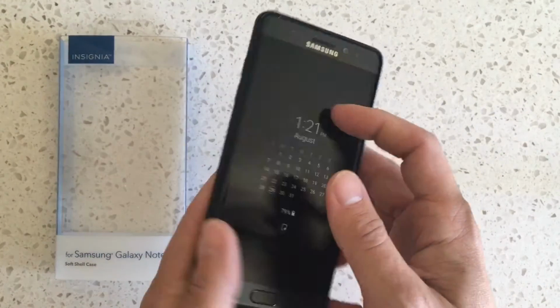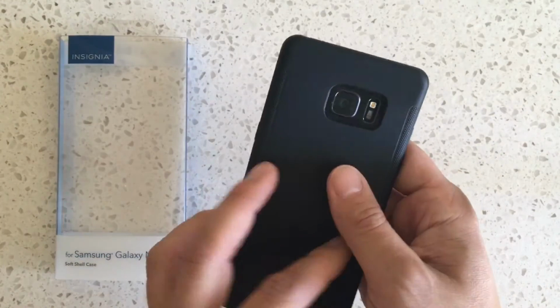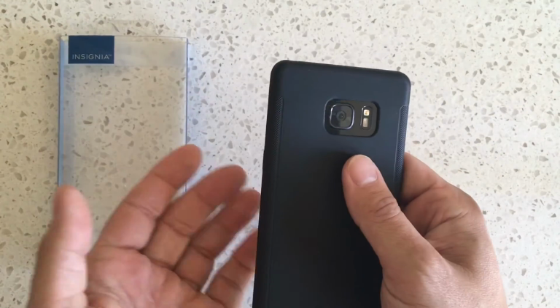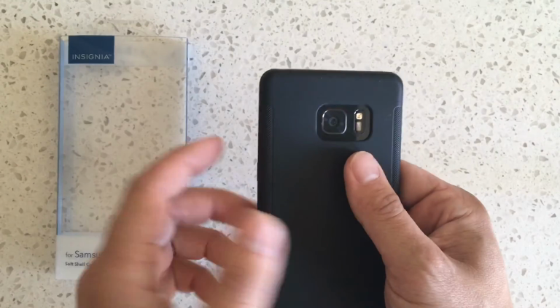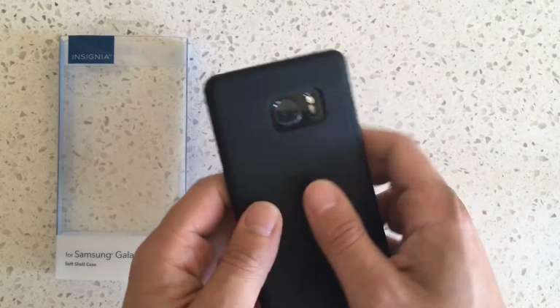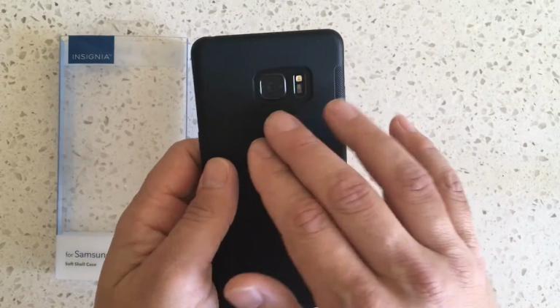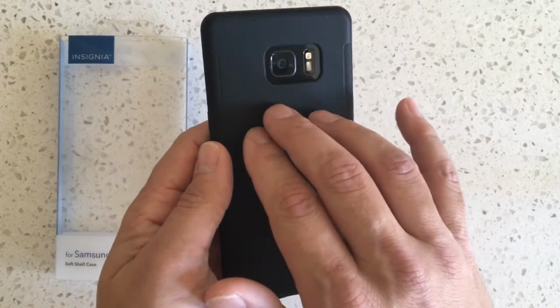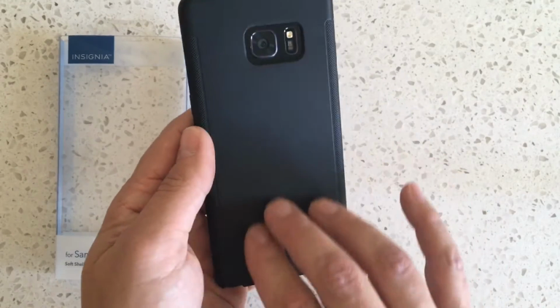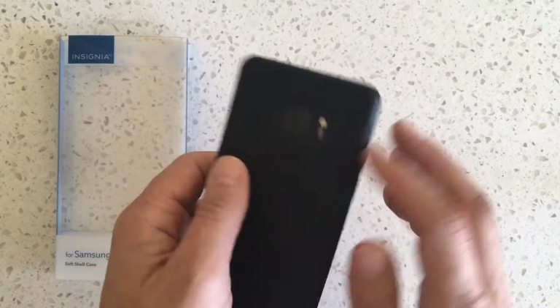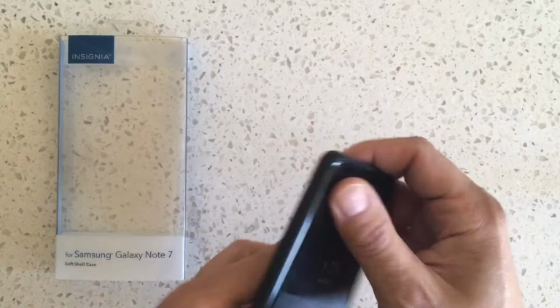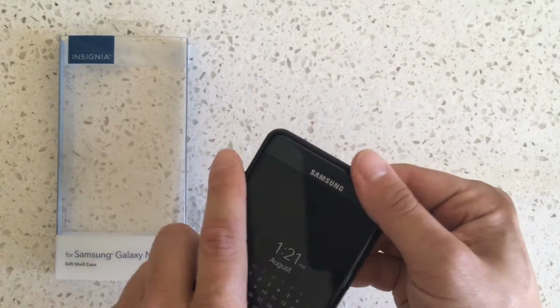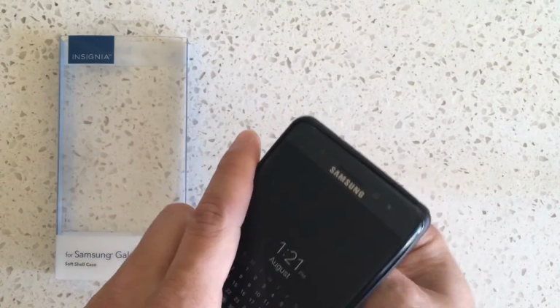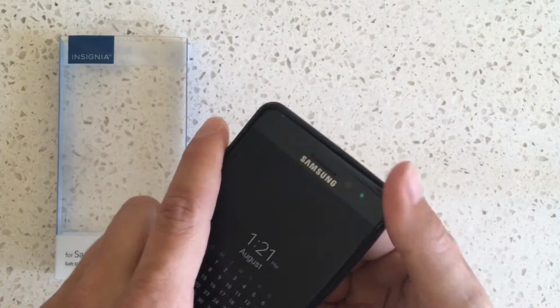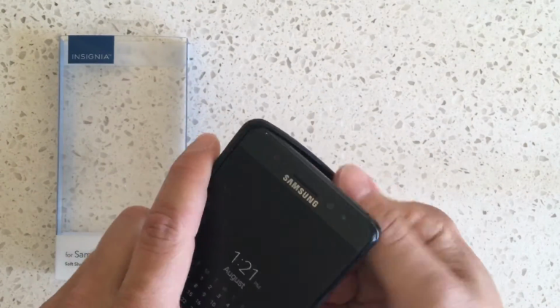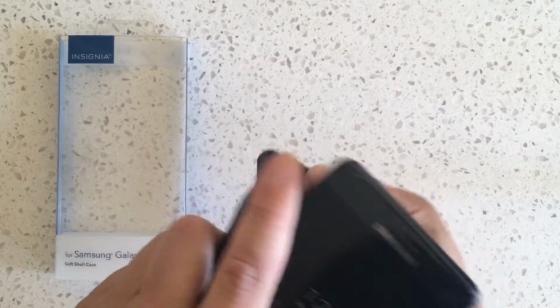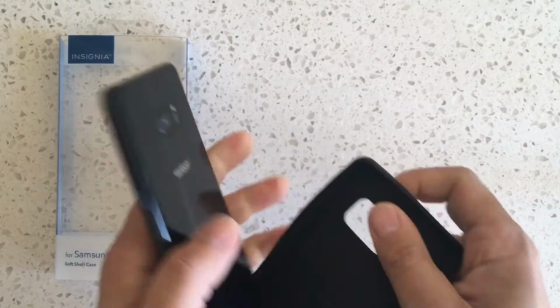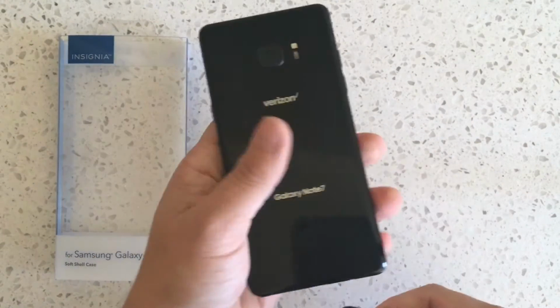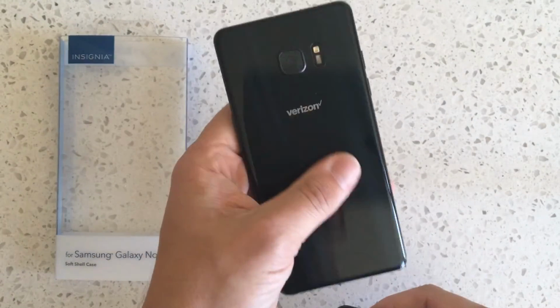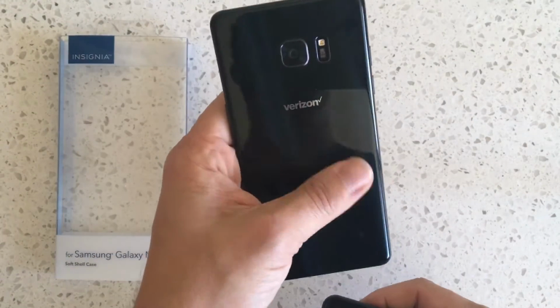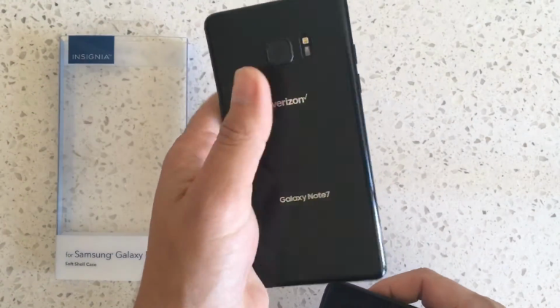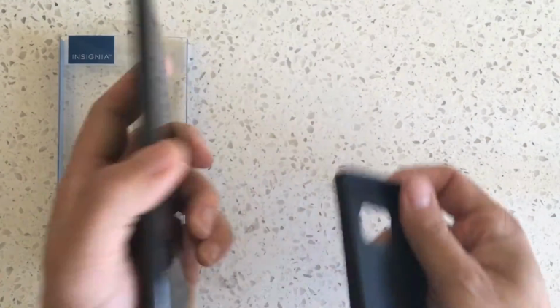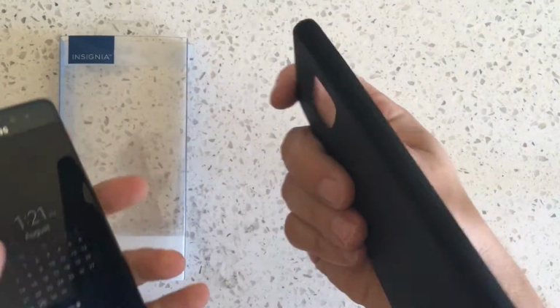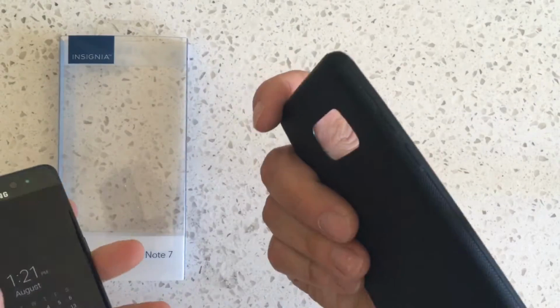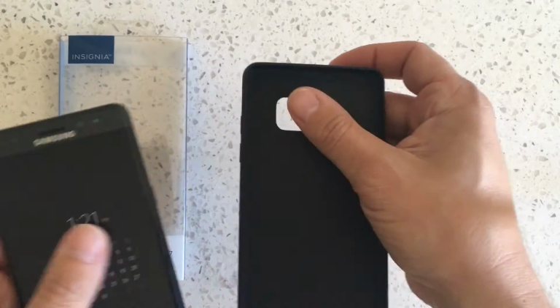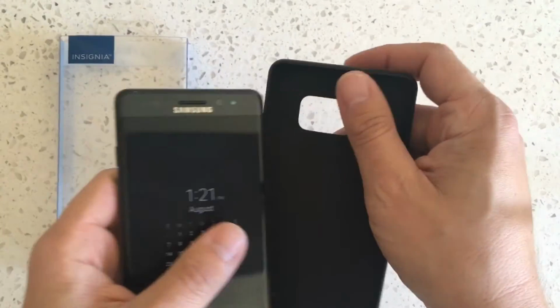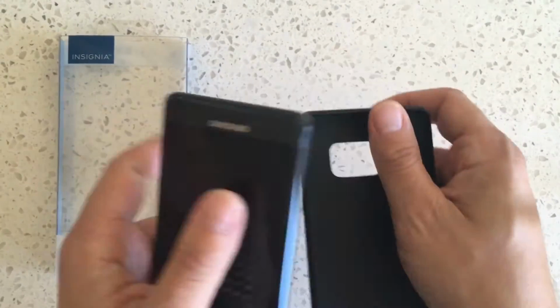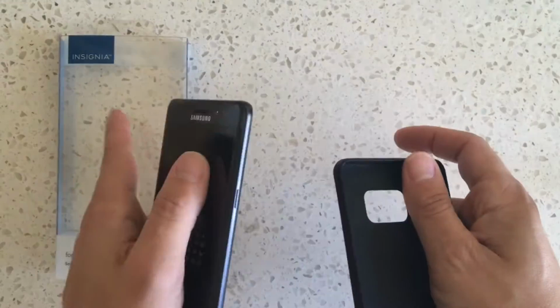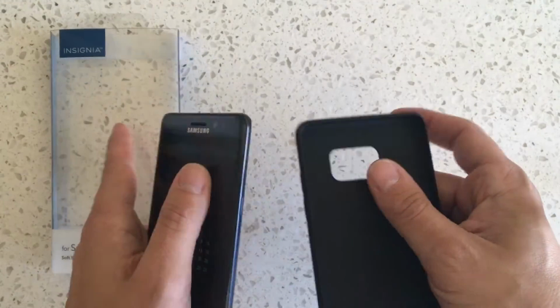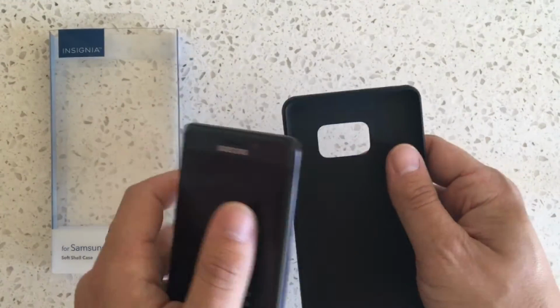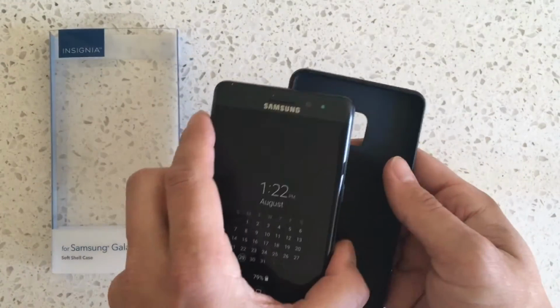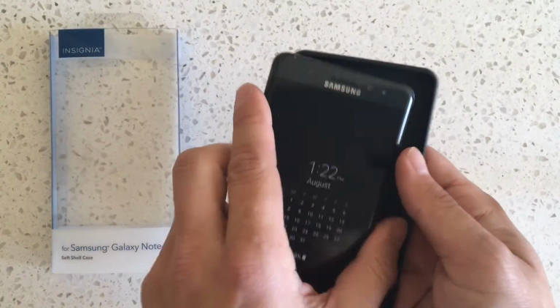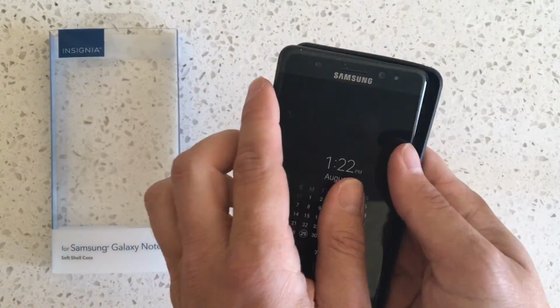Personally I don't like it because it's not clear, and I really love the back of this device. I do love how thin and light it is, but I'm actually not going to be using this as my daily driver.